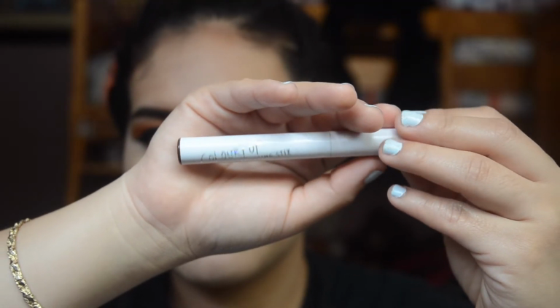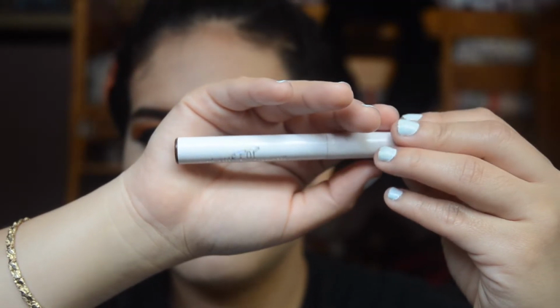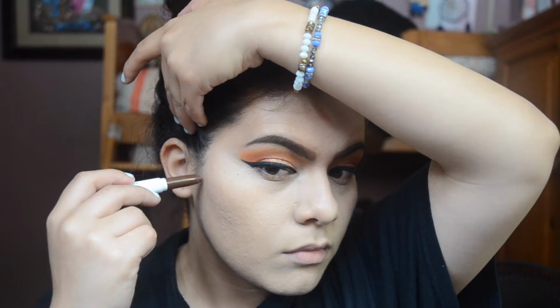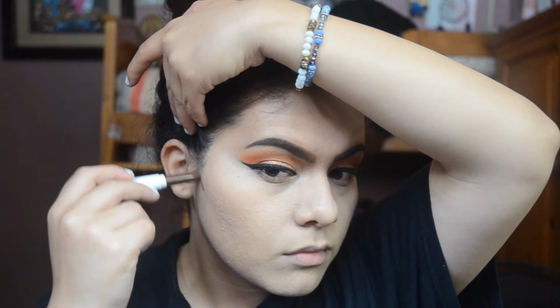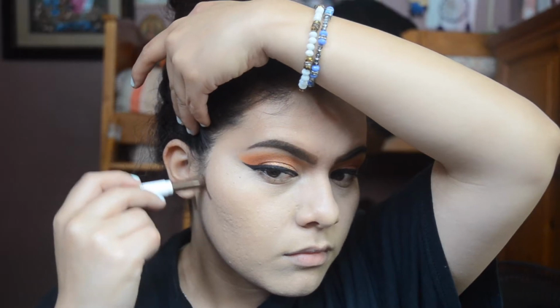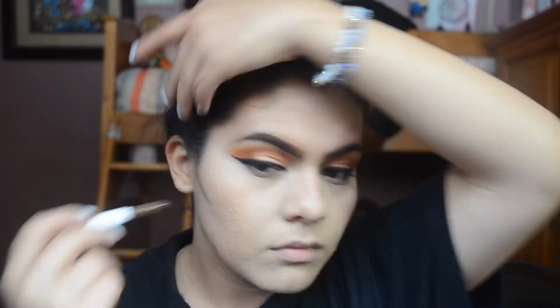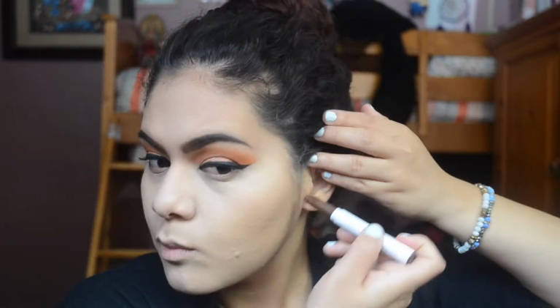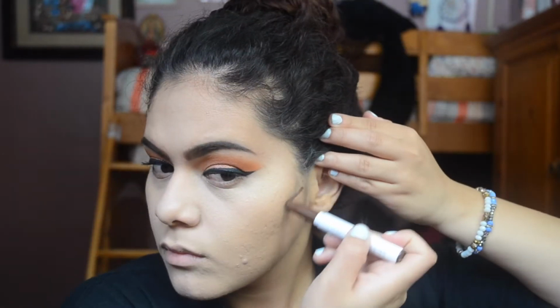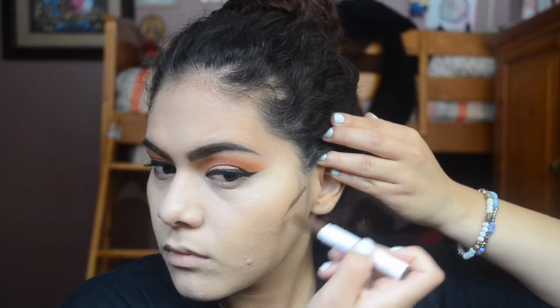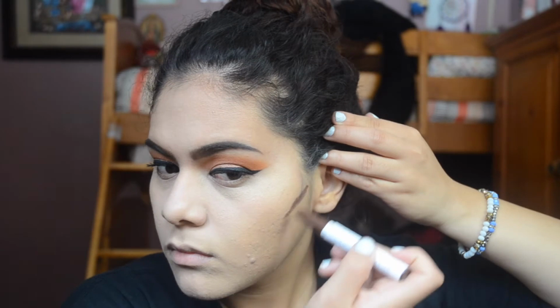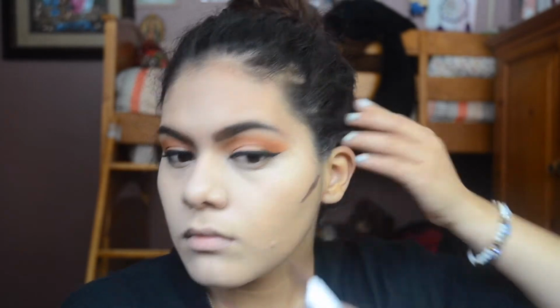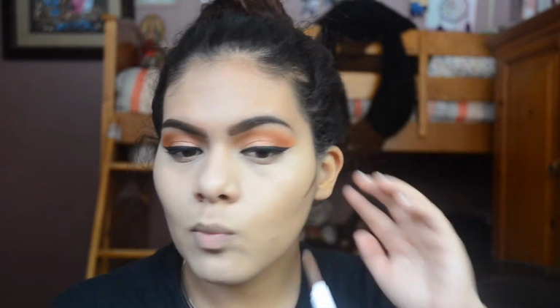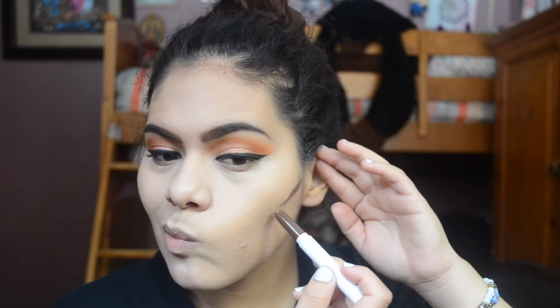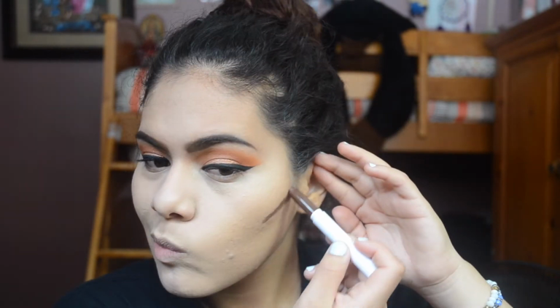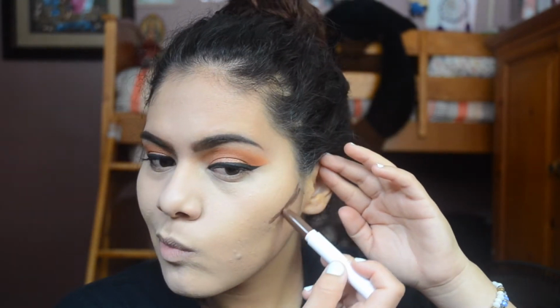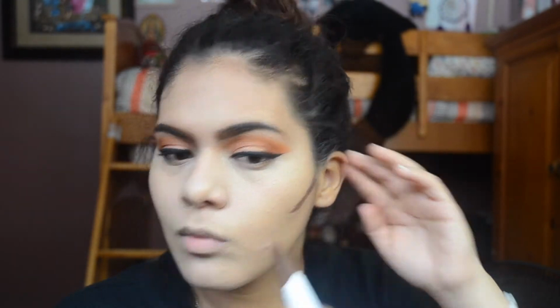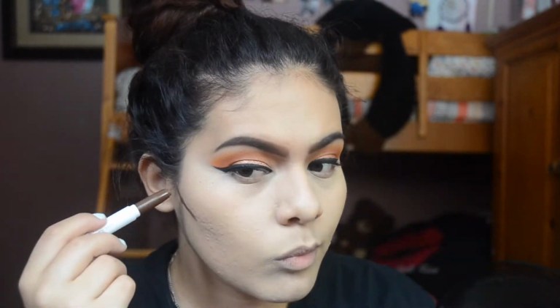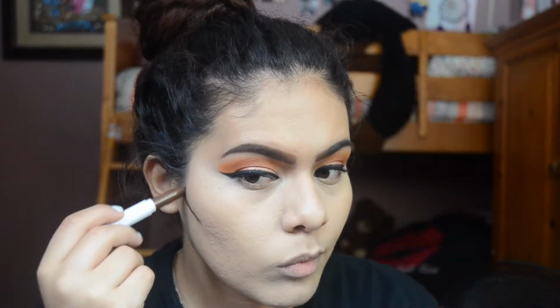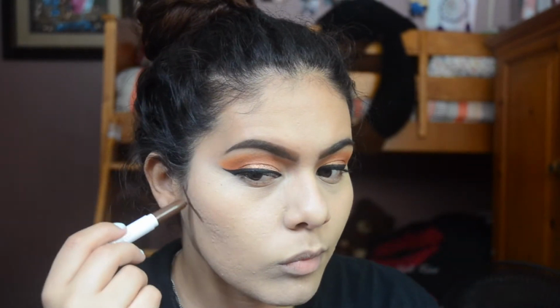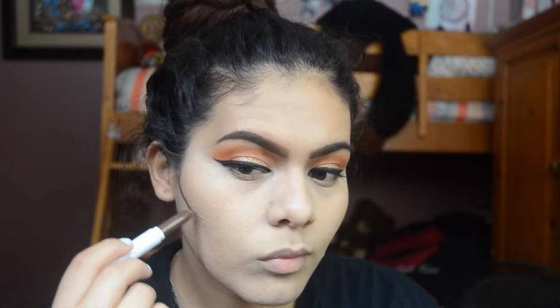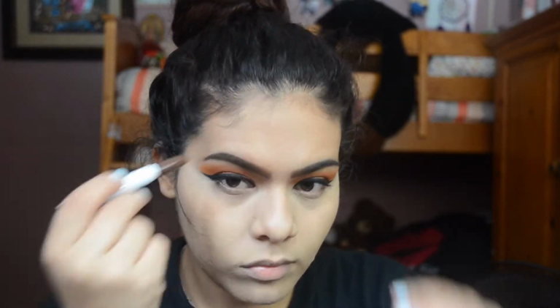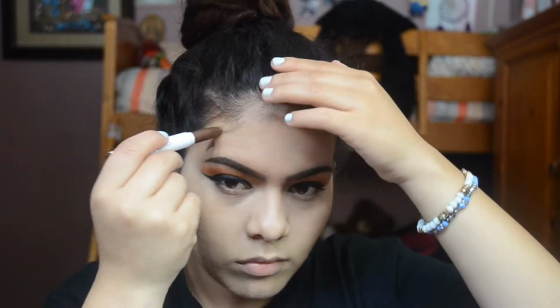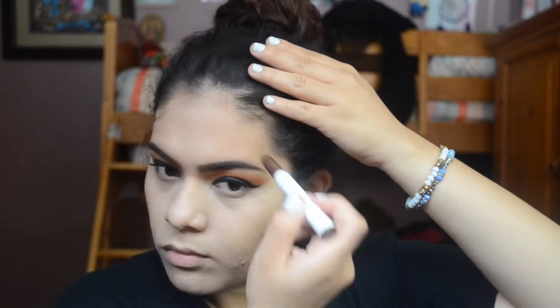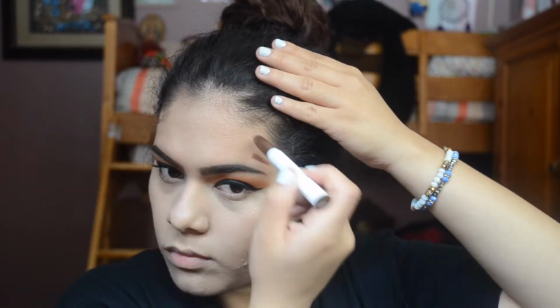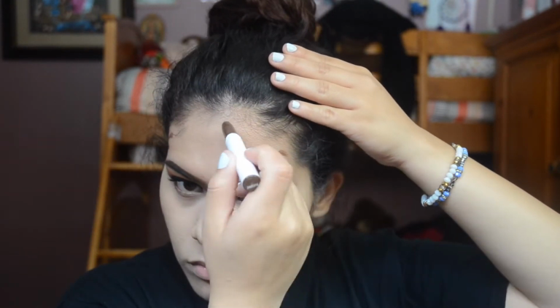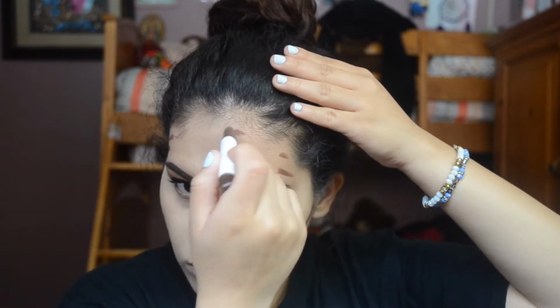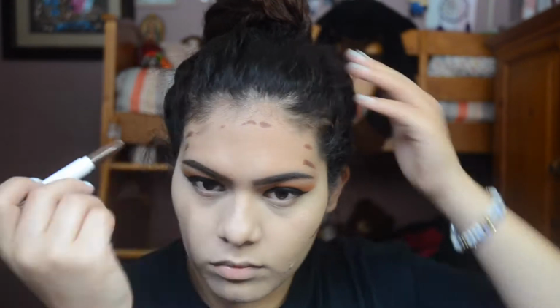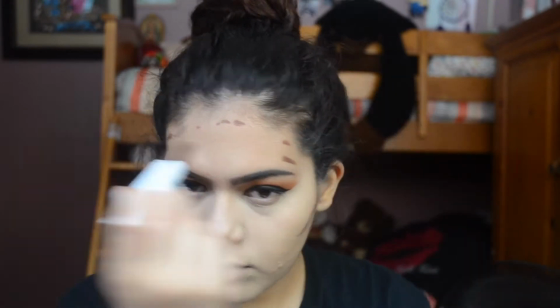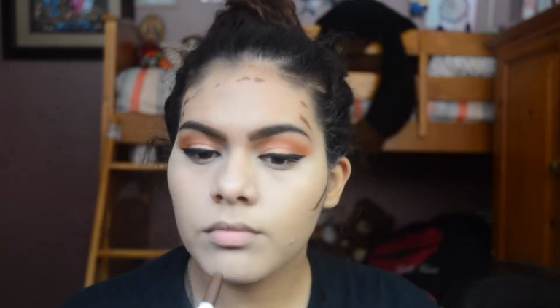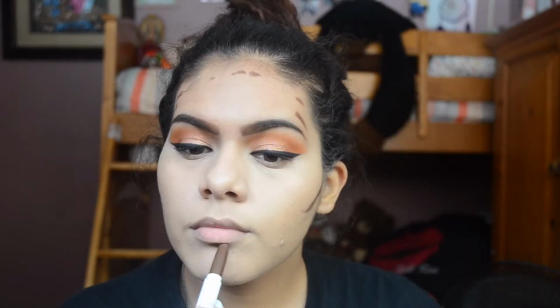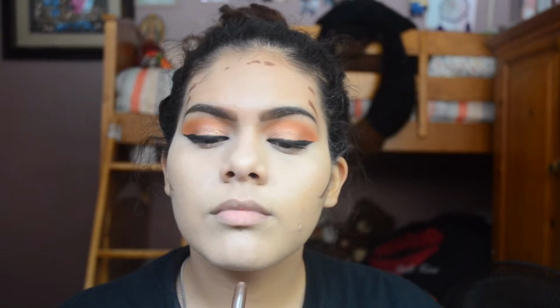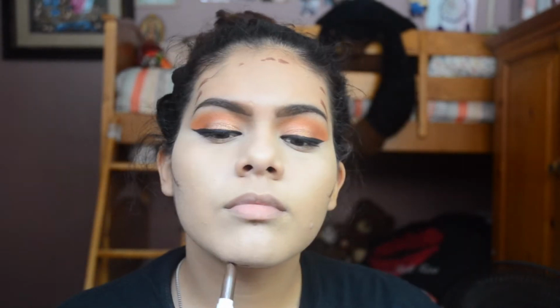To cream contour, I'm taking my ColourPop Sculpting Stick in the shade Platonic. These are so easy to blend out and they're really affordable as well.